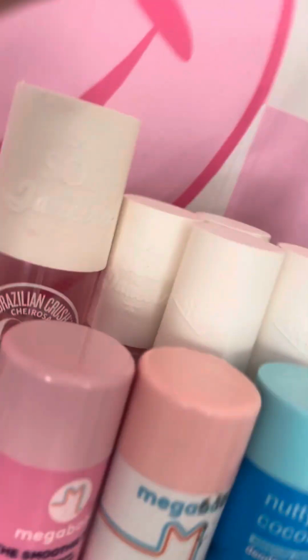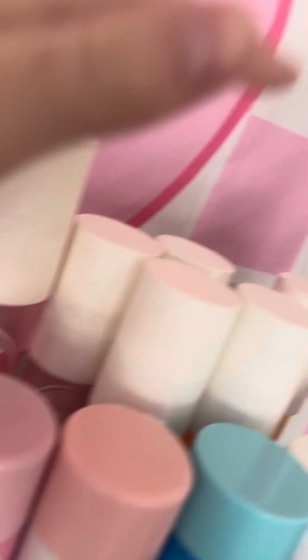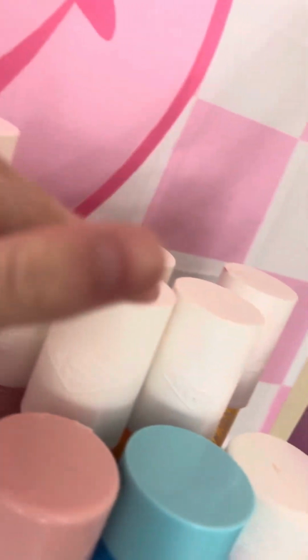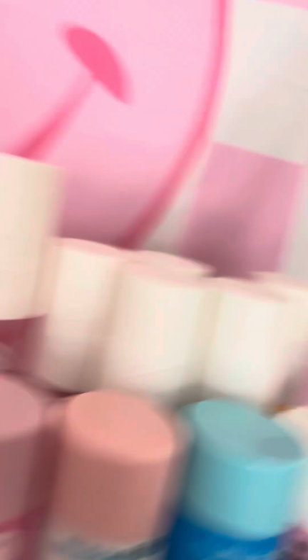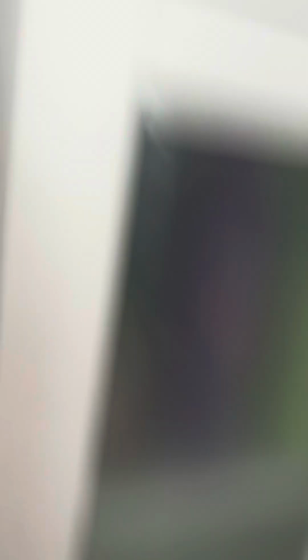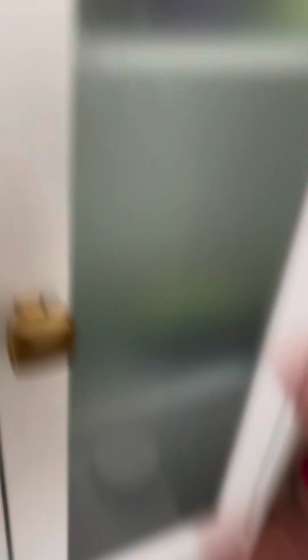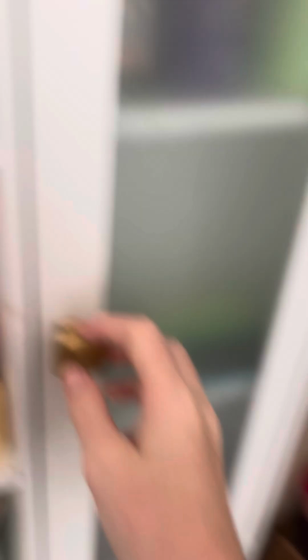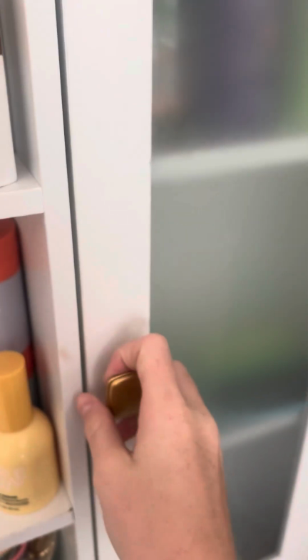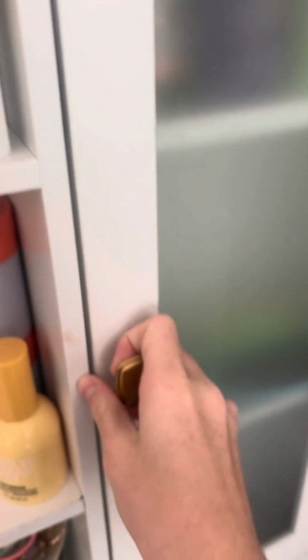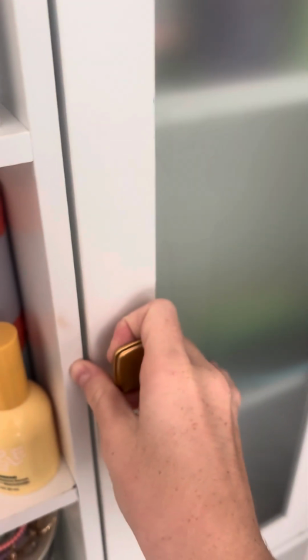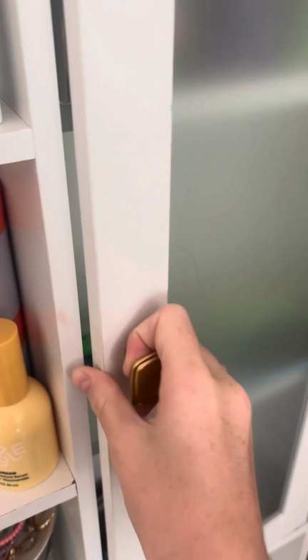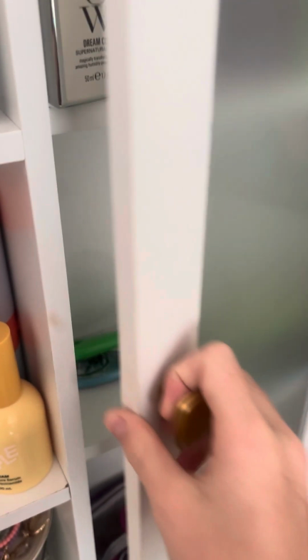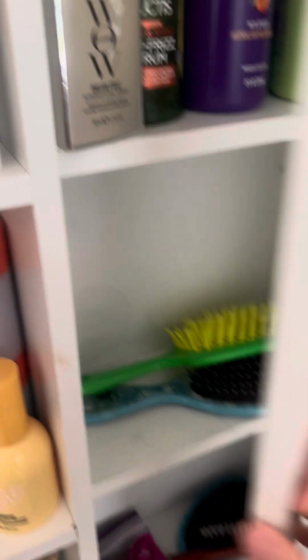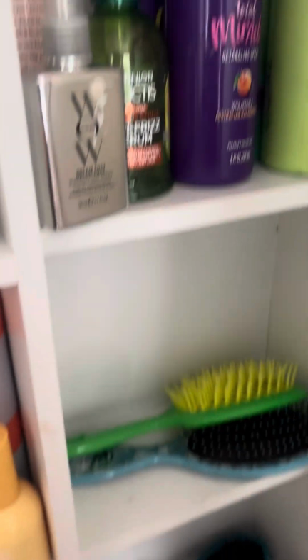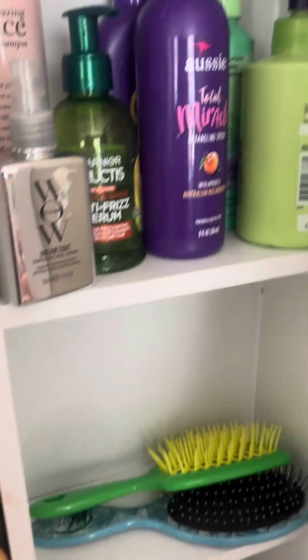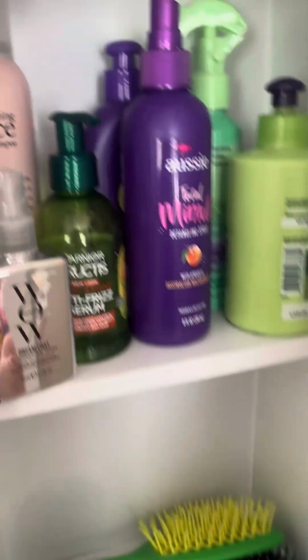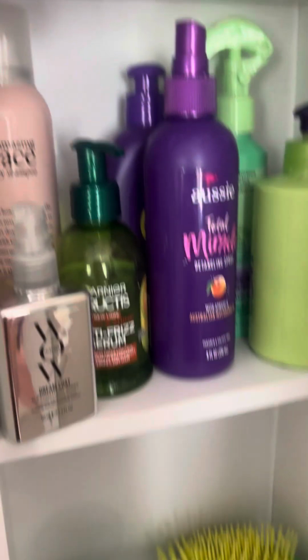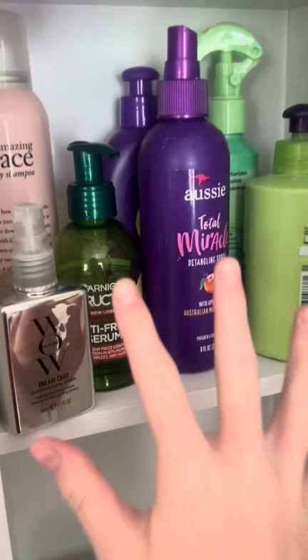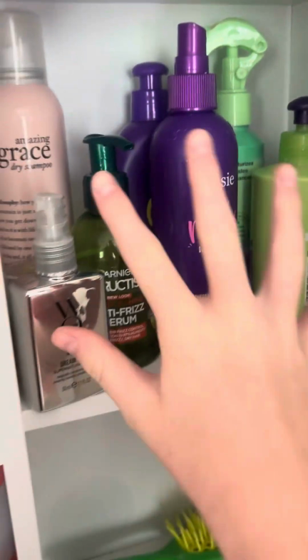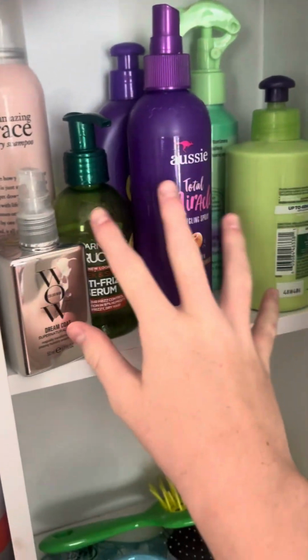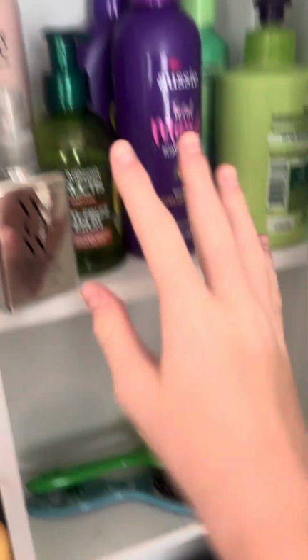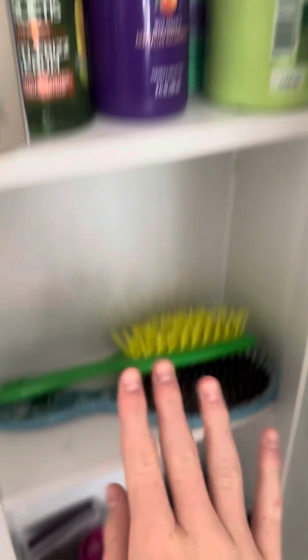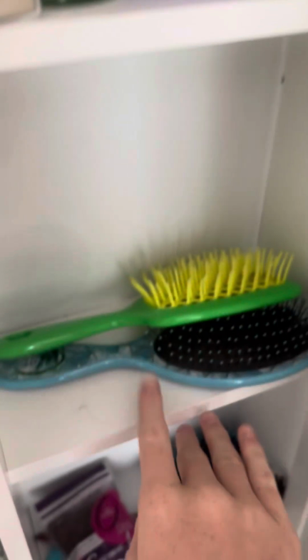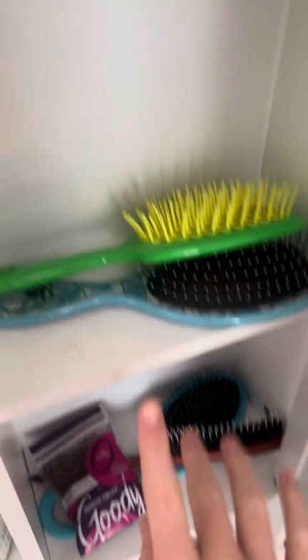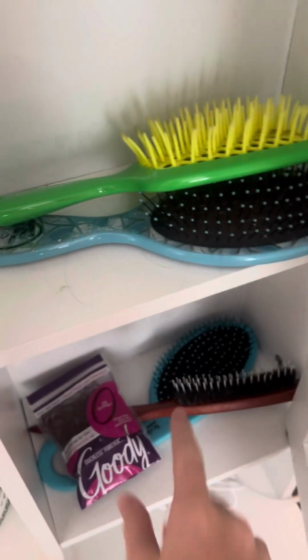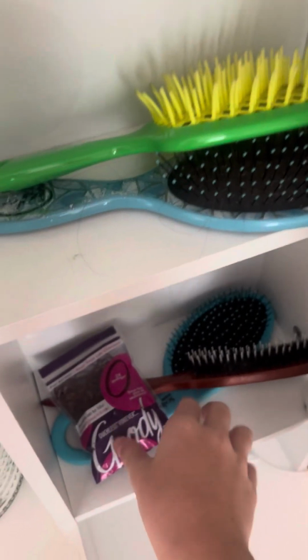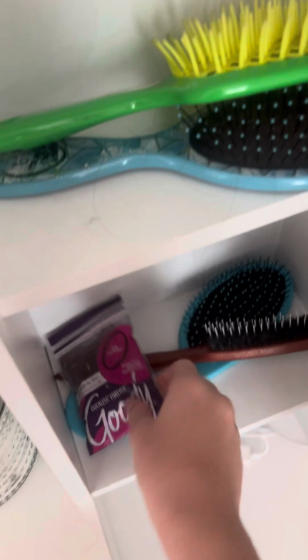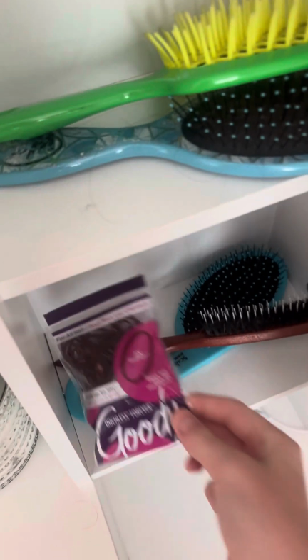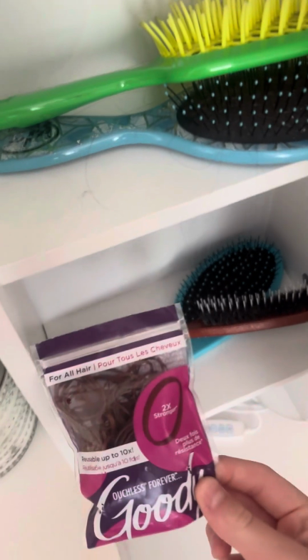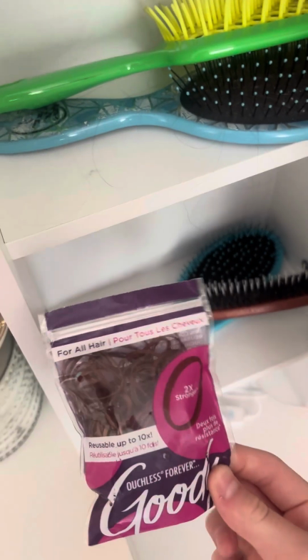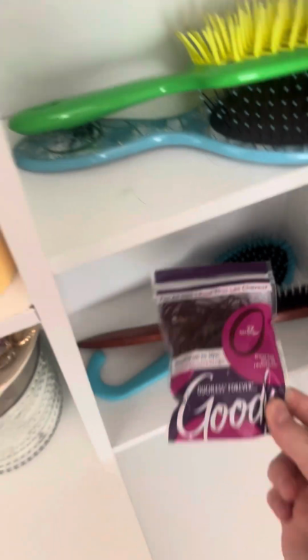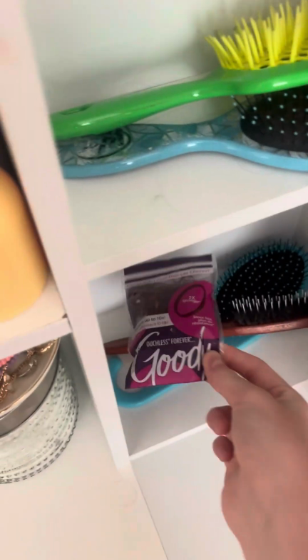There's another collection and then this cabinet — it's kind of messy — but I have wavy hair products, brushes, and these little tiny ponytail holders that match the color of my hair.